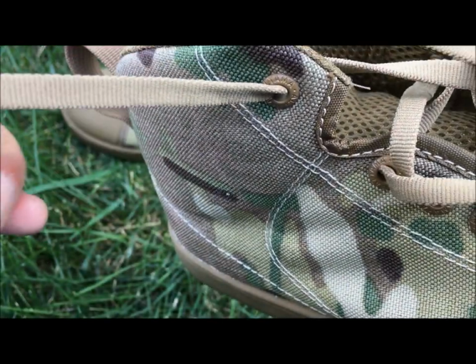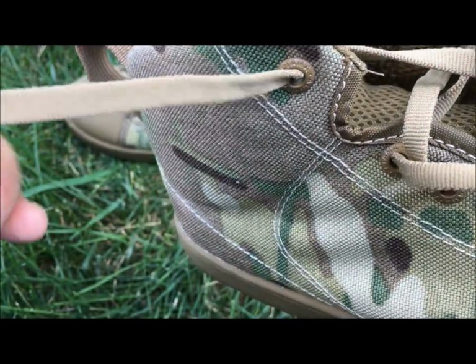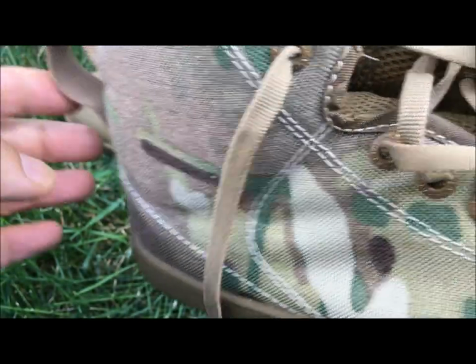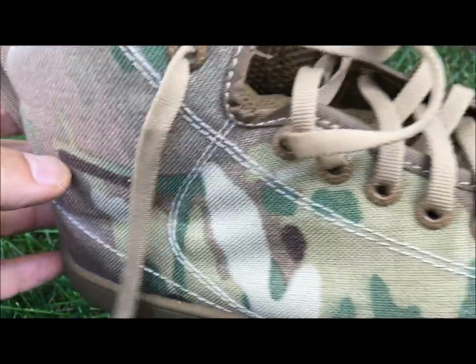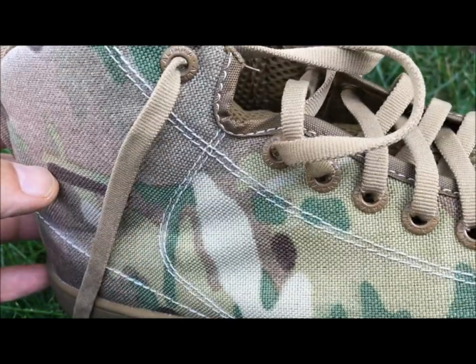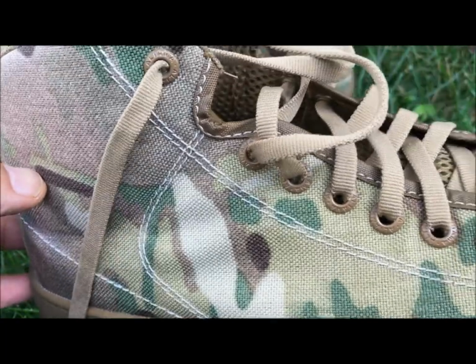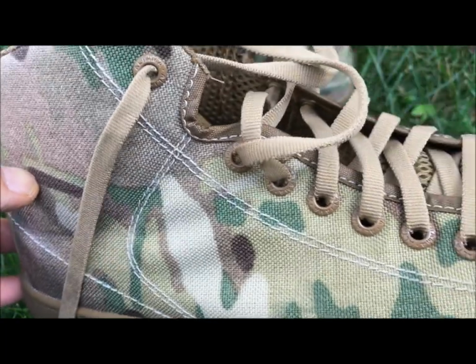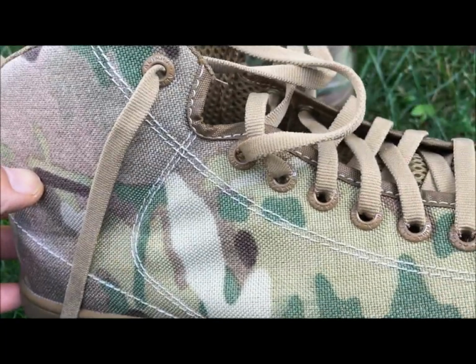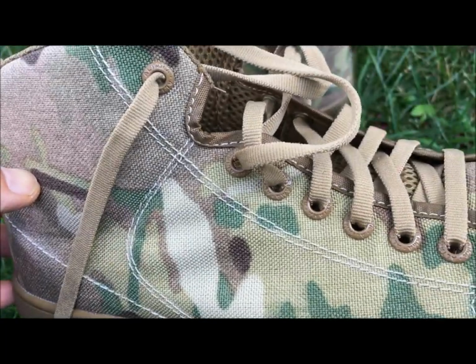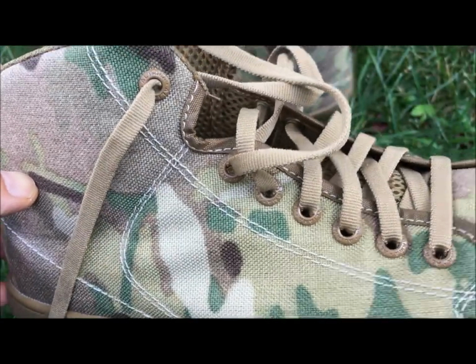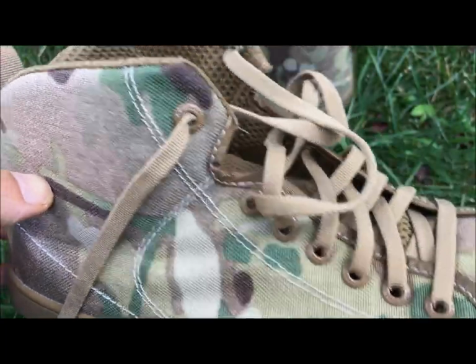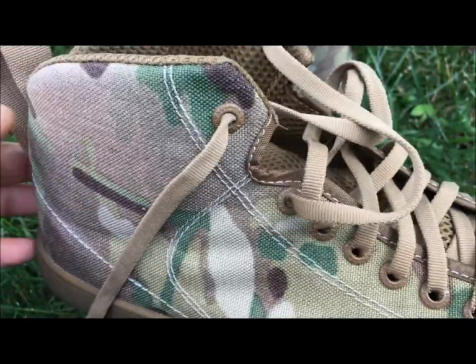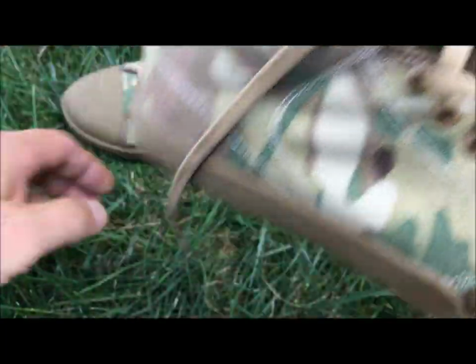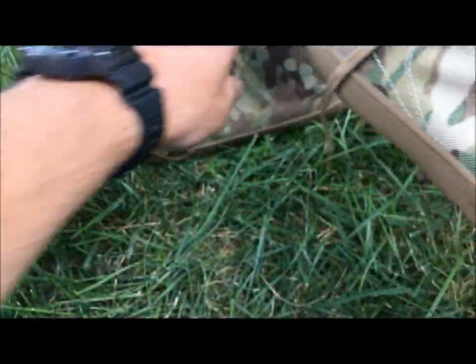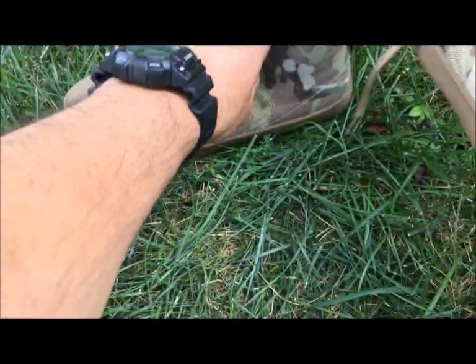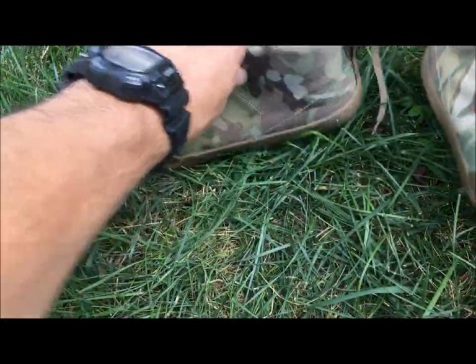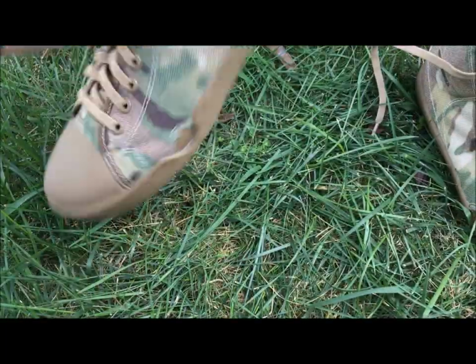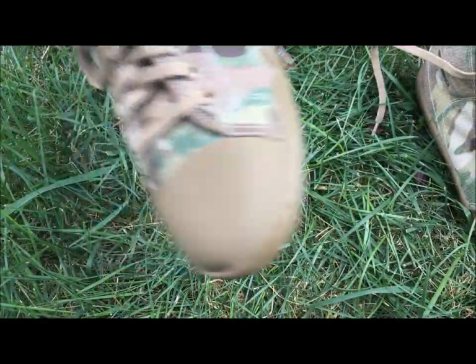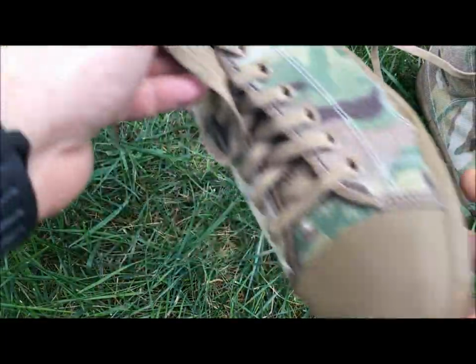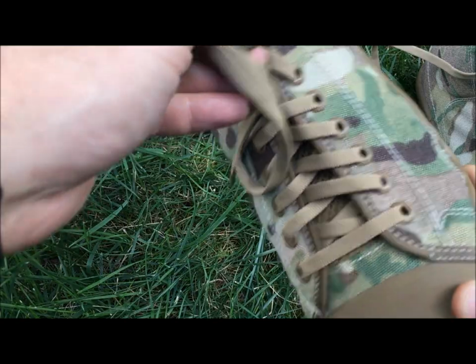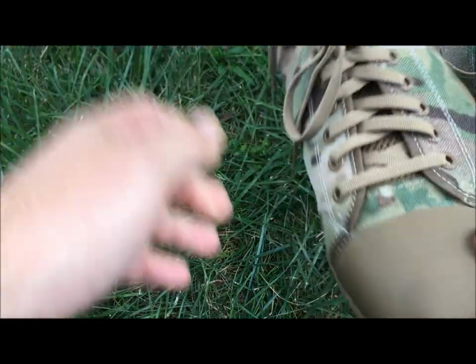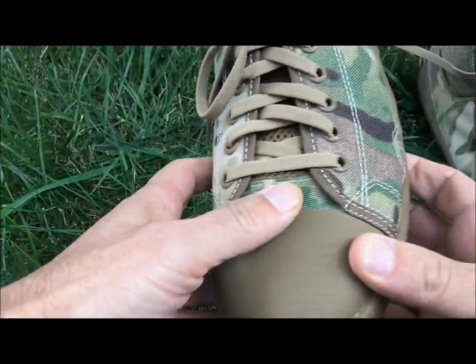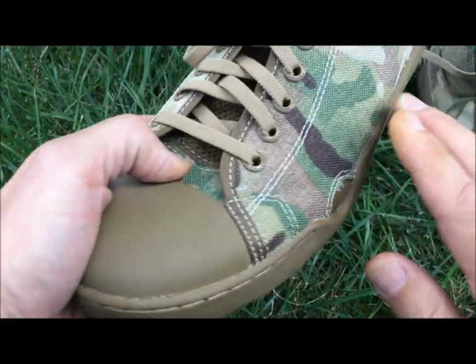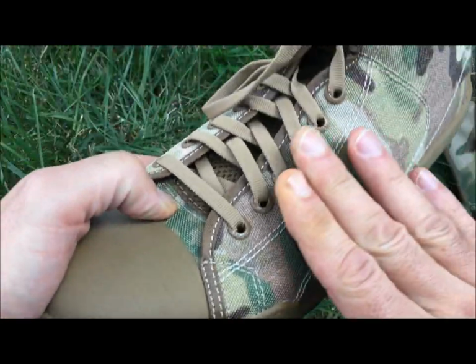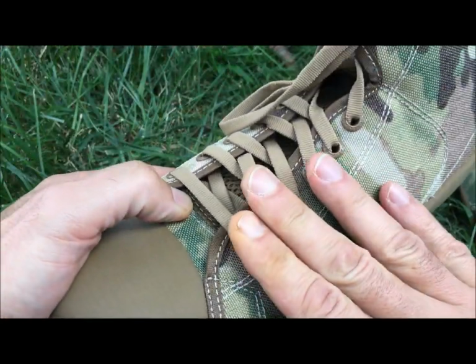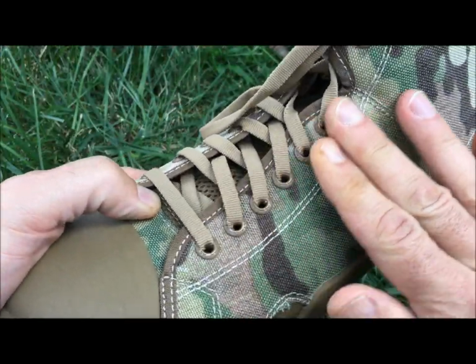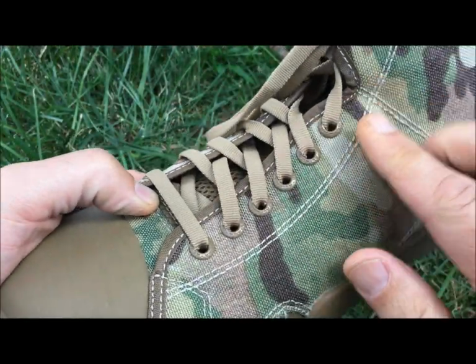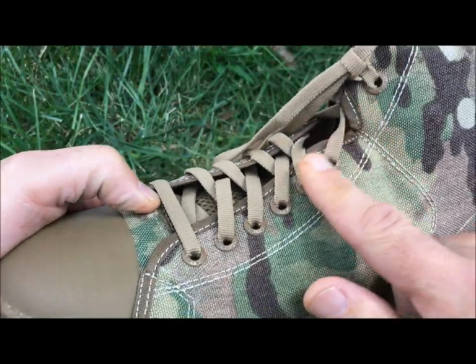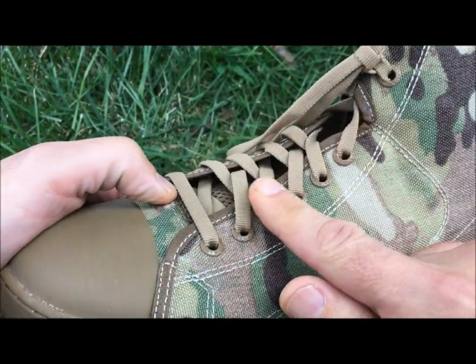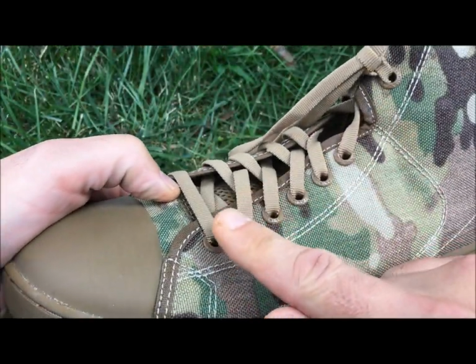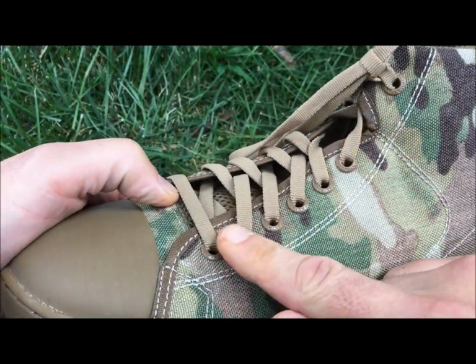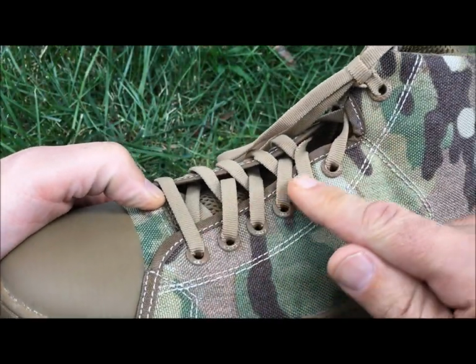The manufacturer states — and I haven't tried that yet, but I'd like to — it's got a low profile. So you can go ahead and wear it with fins and it's not going to irritate the top of your foot.